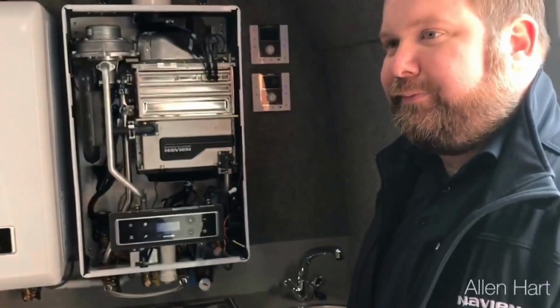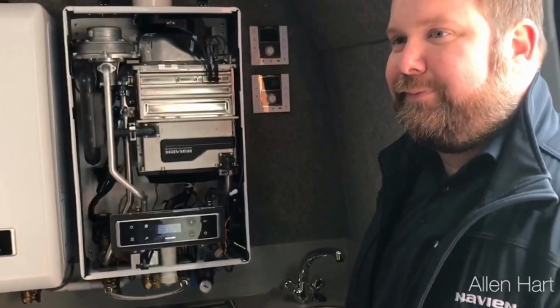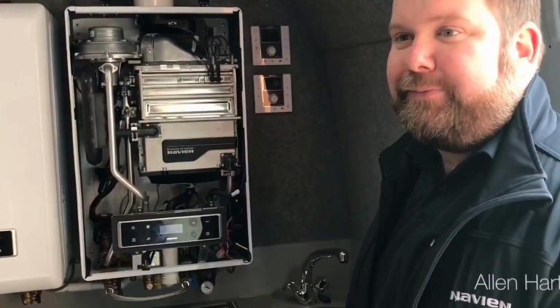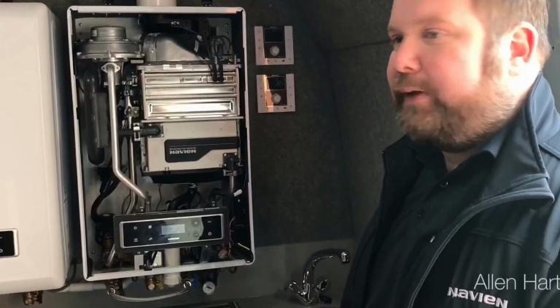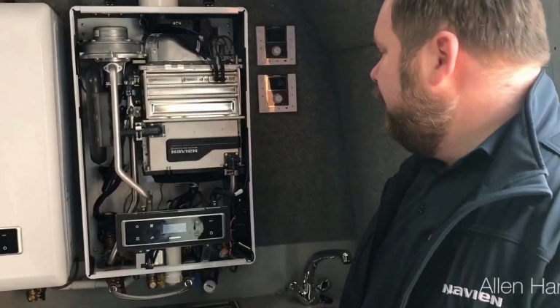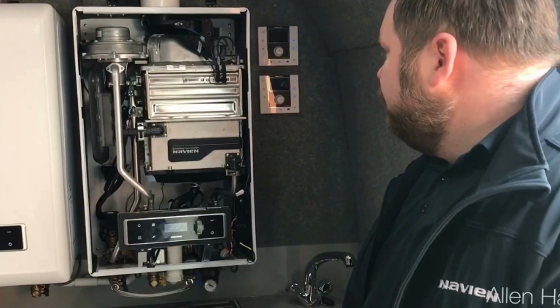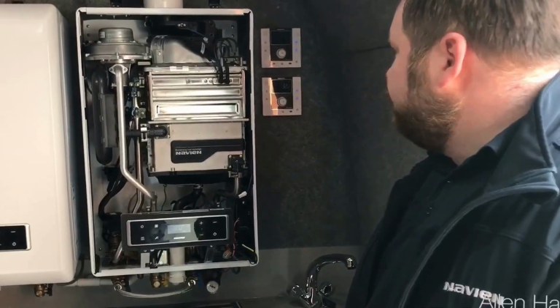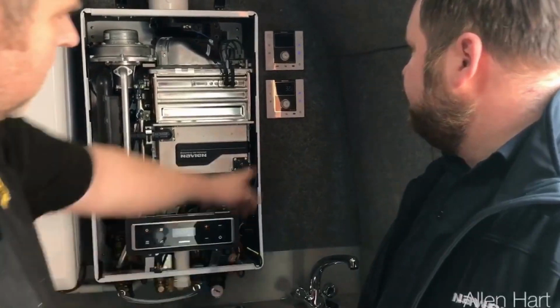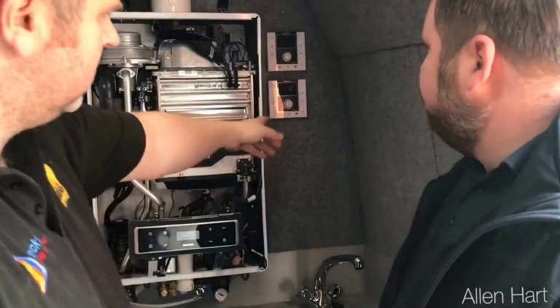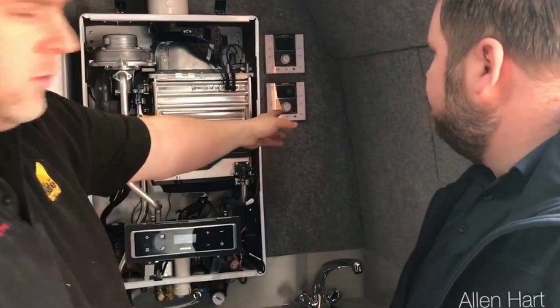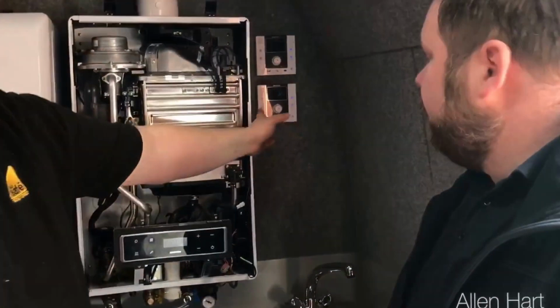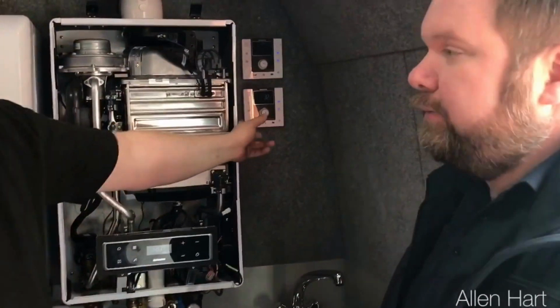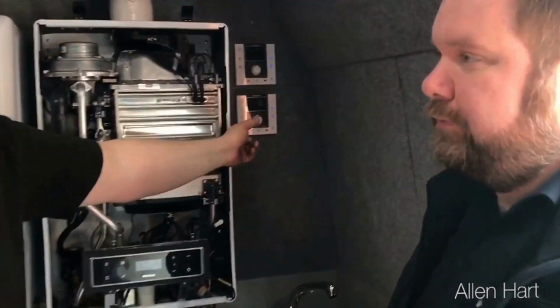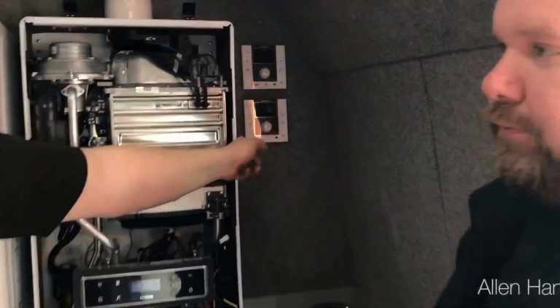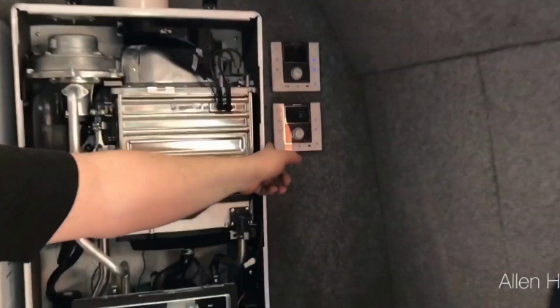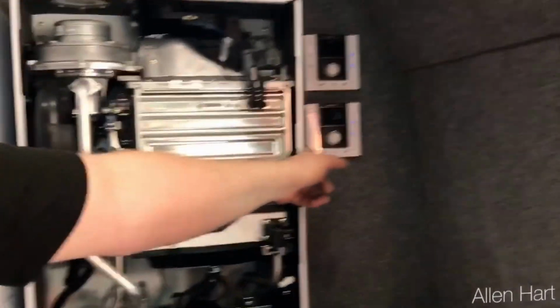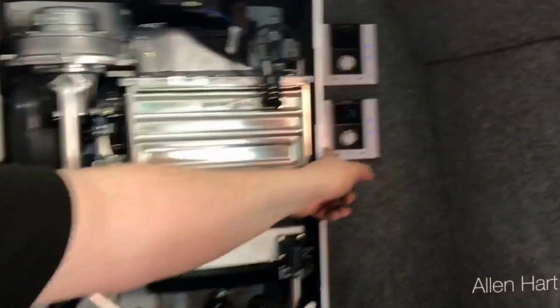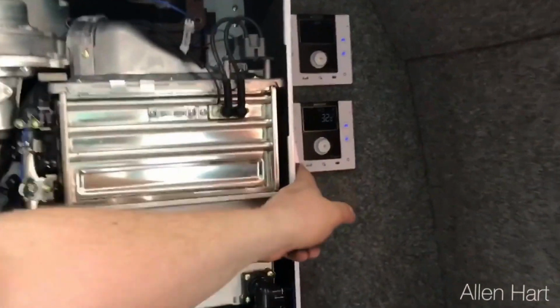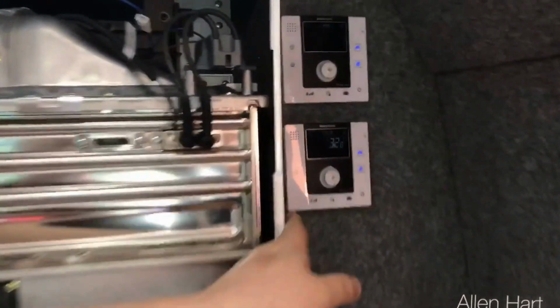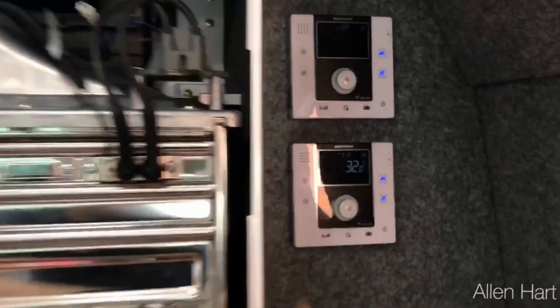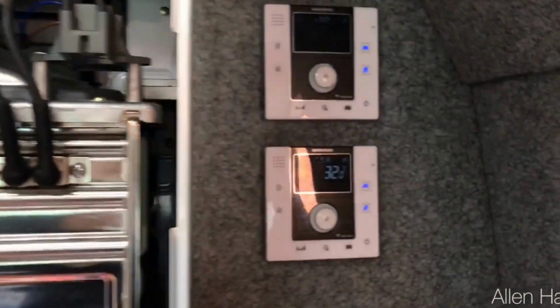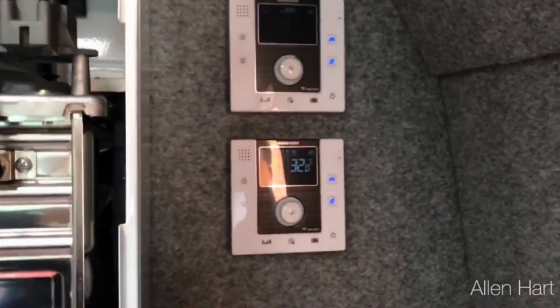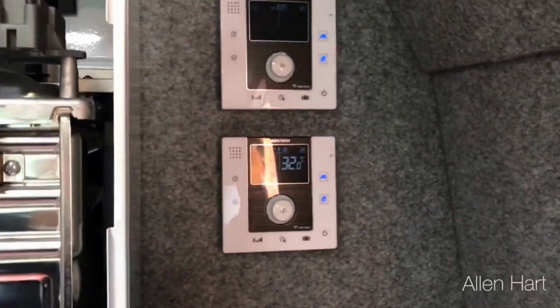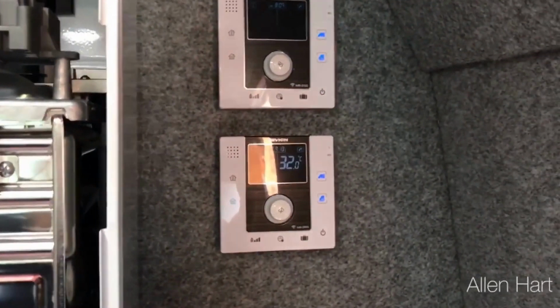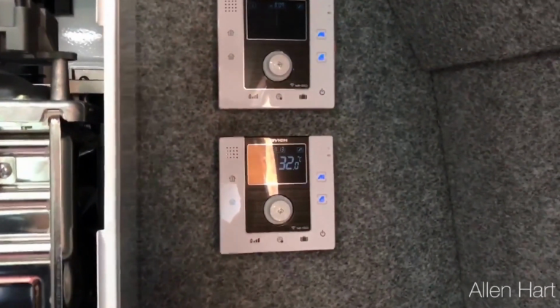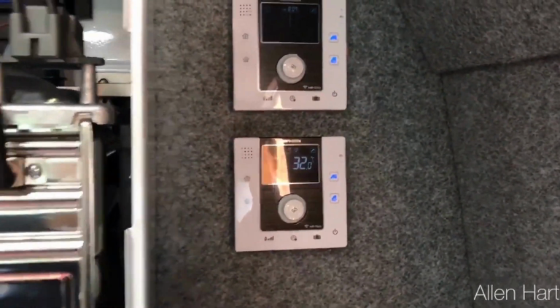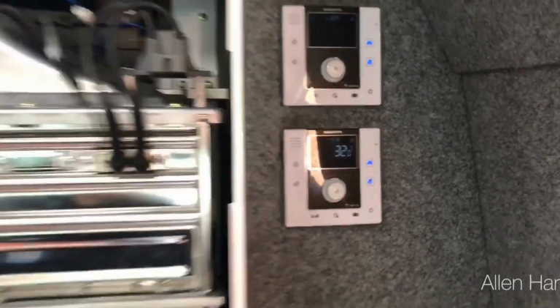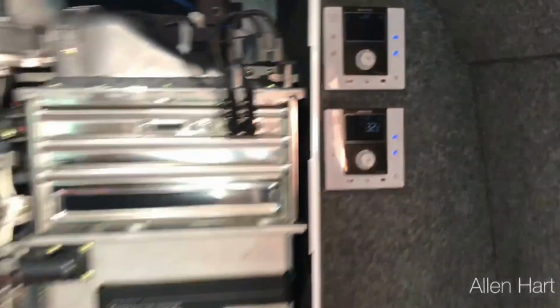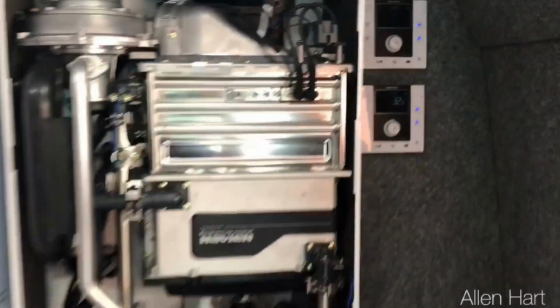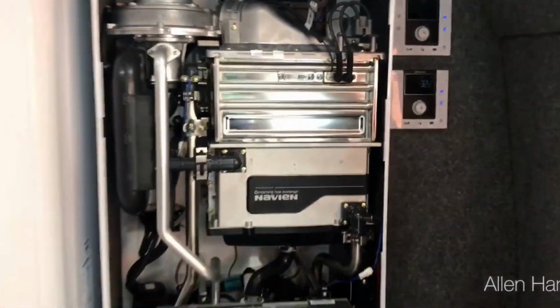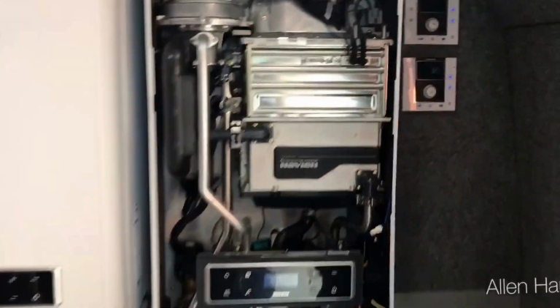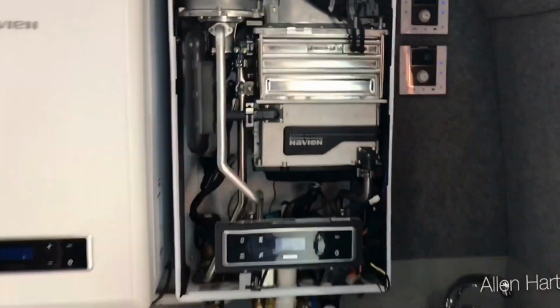We've got some demonstrations to show you on the actual controls, which are open, firm, internet controls, modulating. They actually talk to you as well, which I've never seen before, which is different.